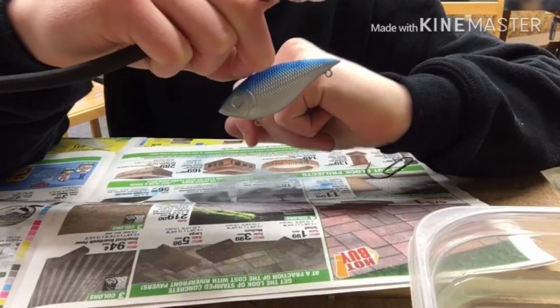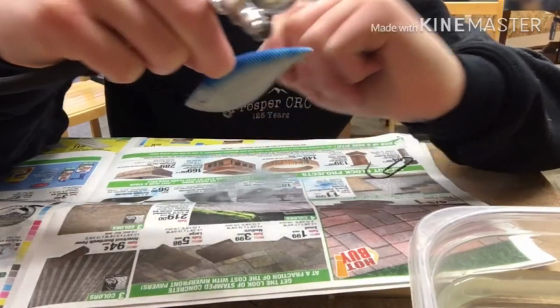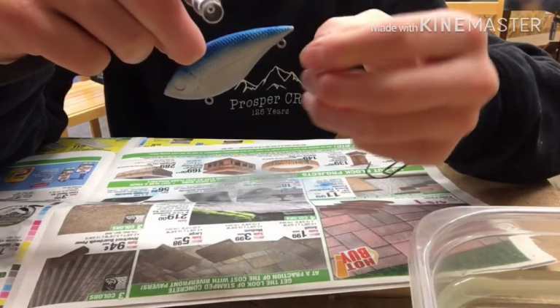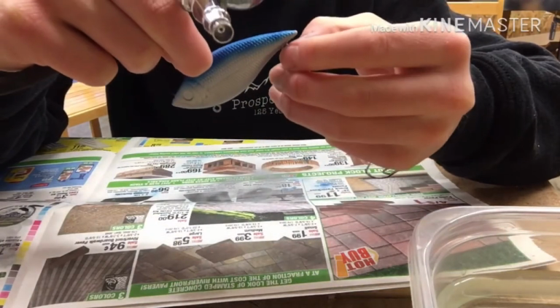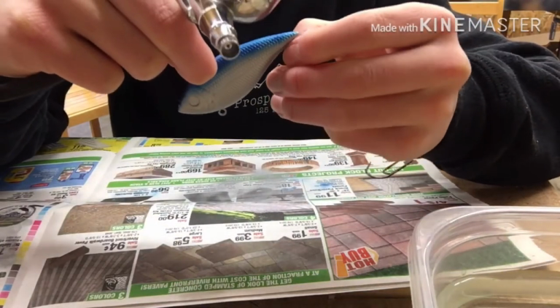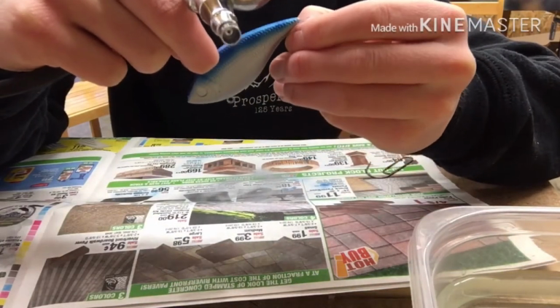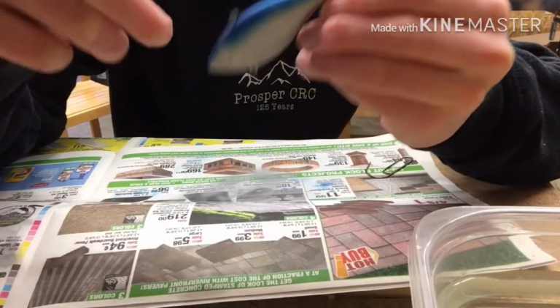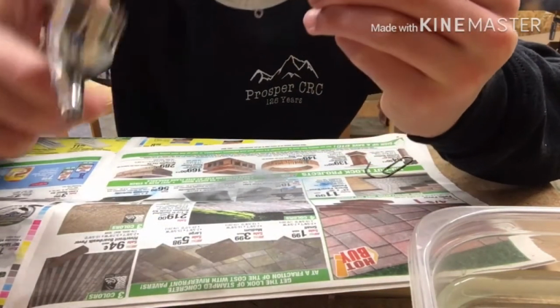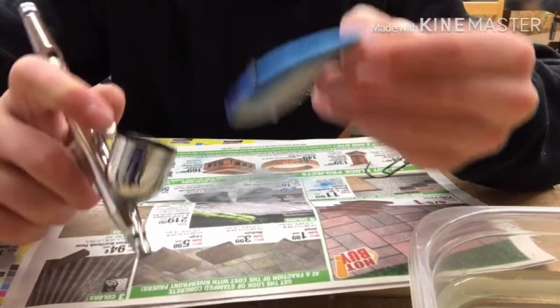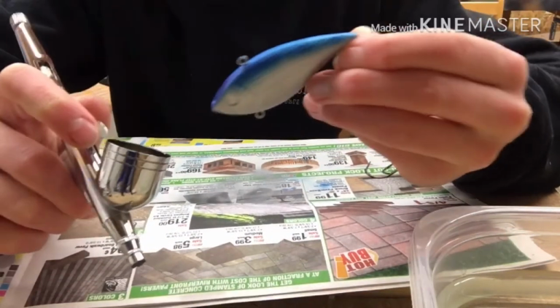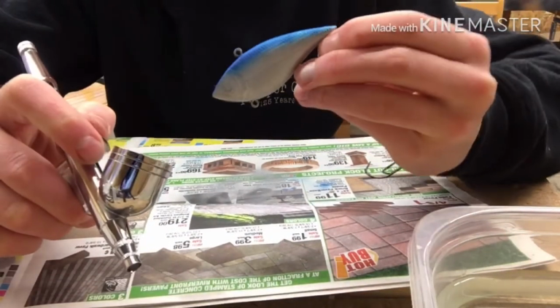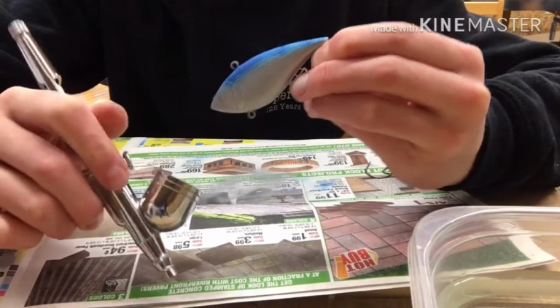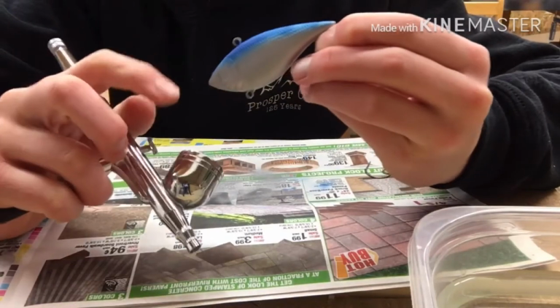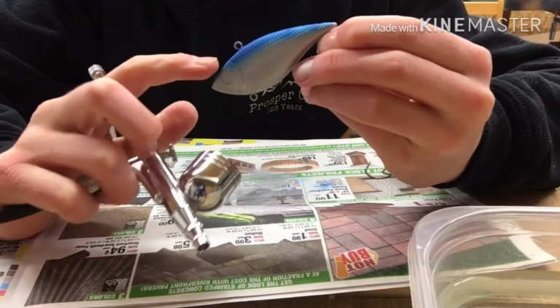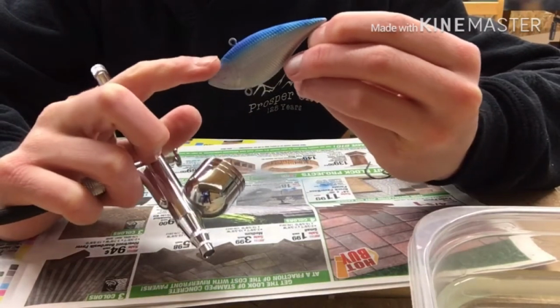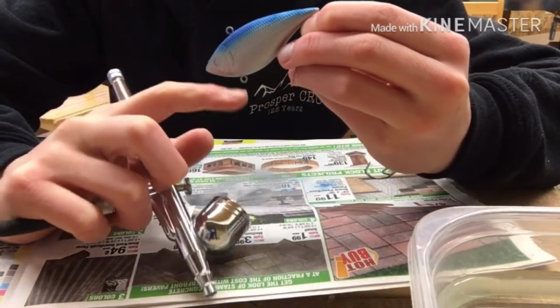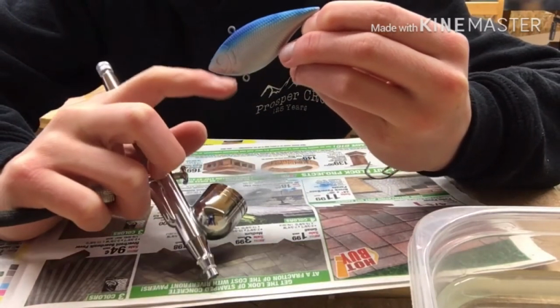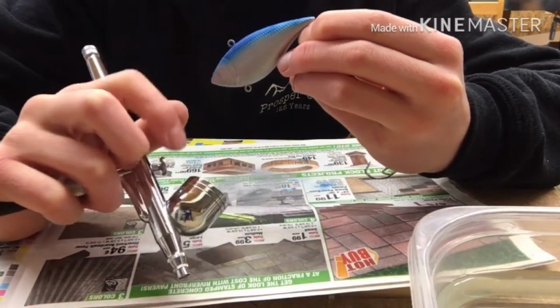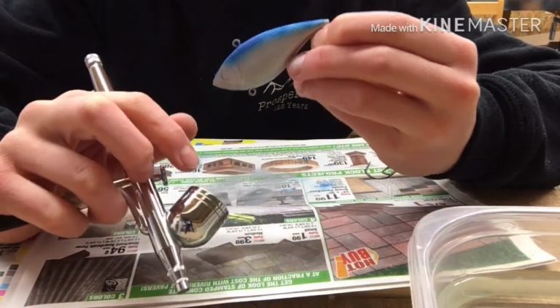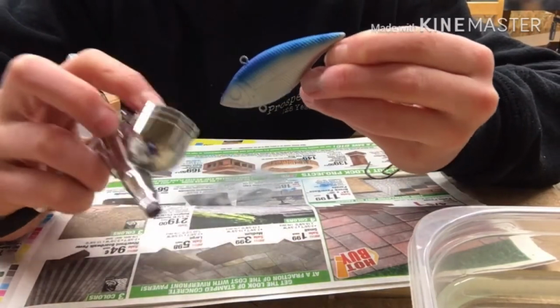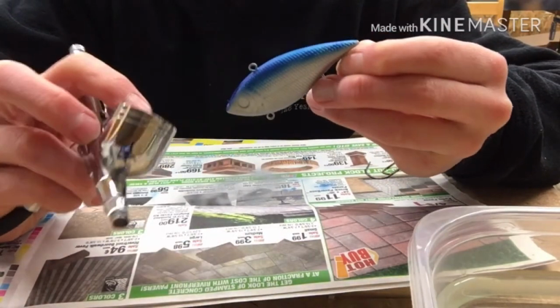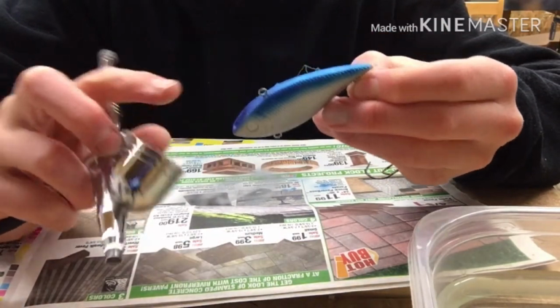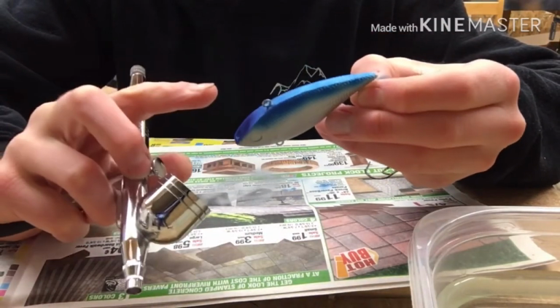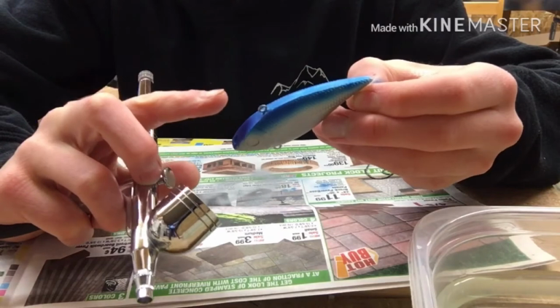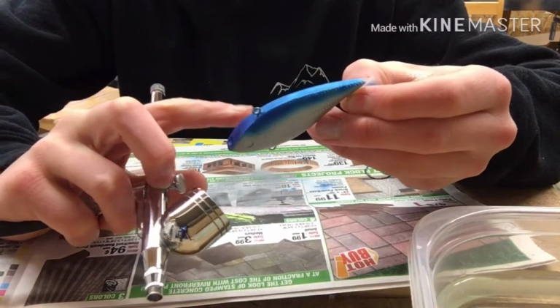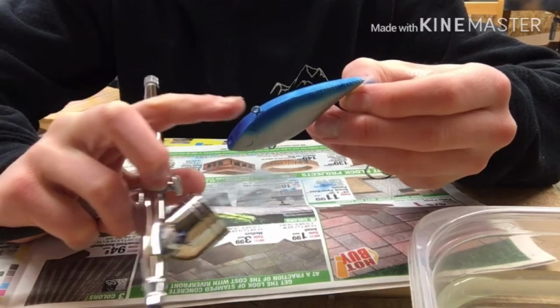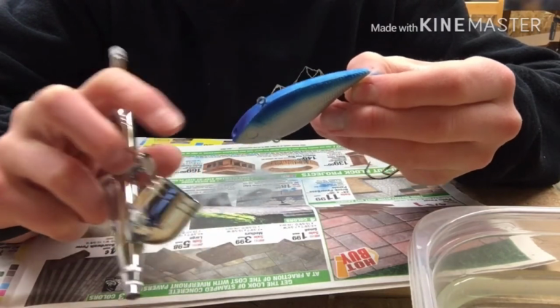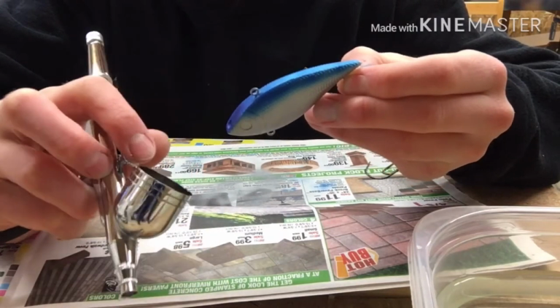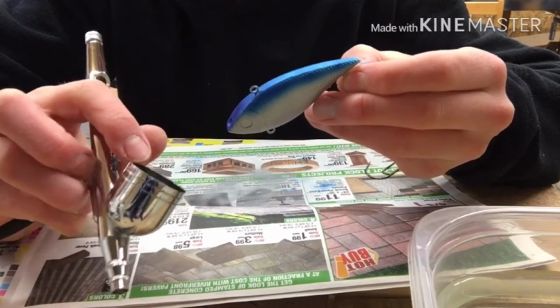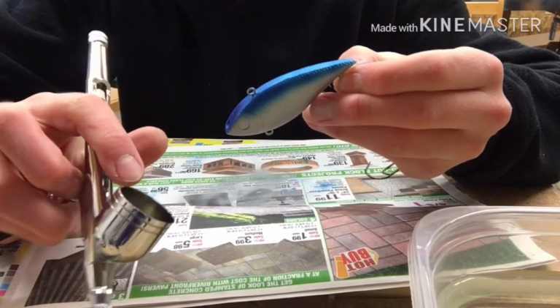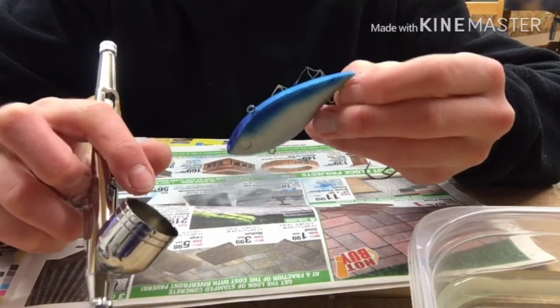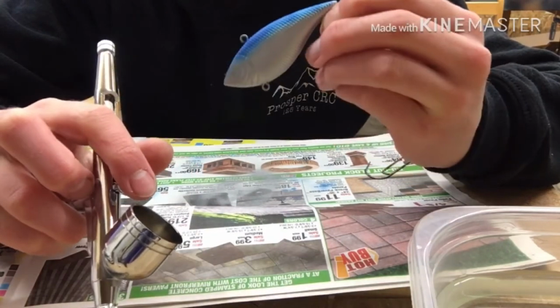So it's turning out well. Now I'm going to put a little paper template on this gill here, paint it black, and then put a little blue strip in front of it just for the gill area.